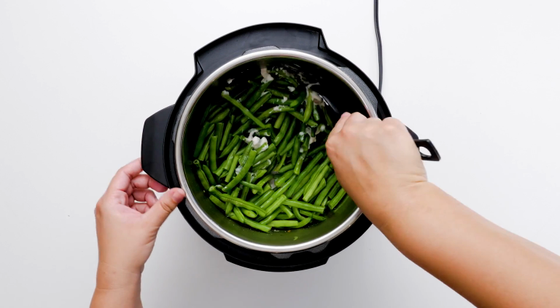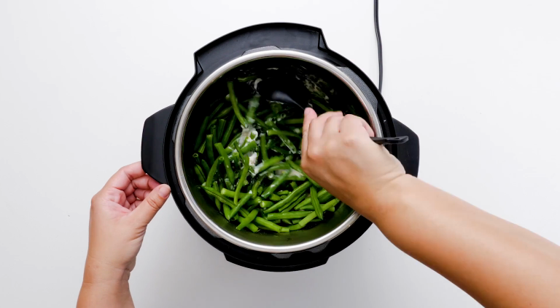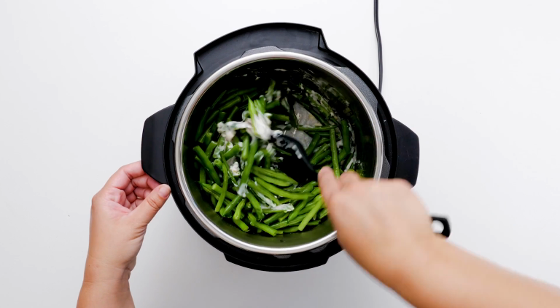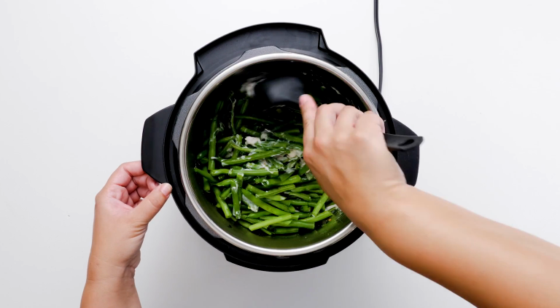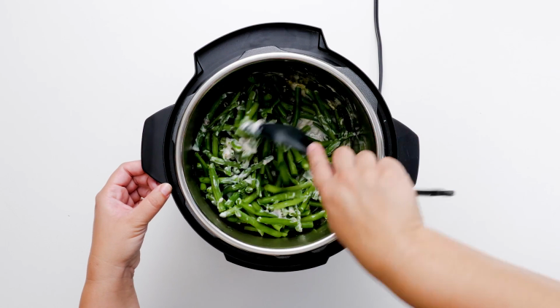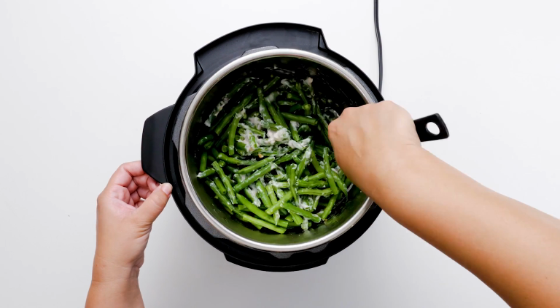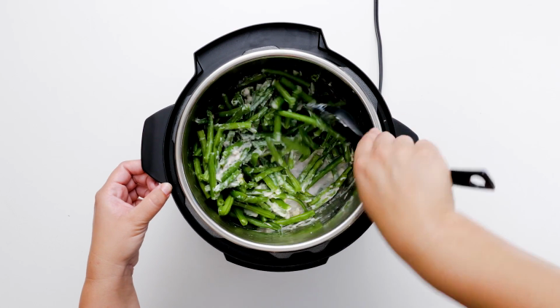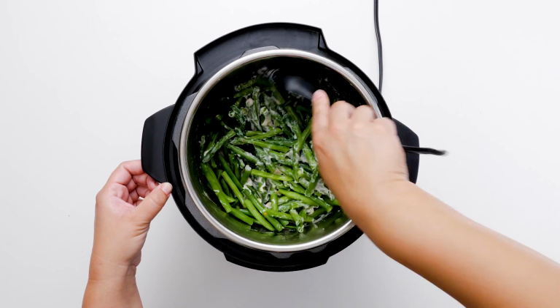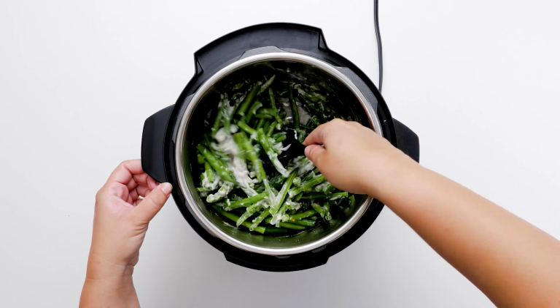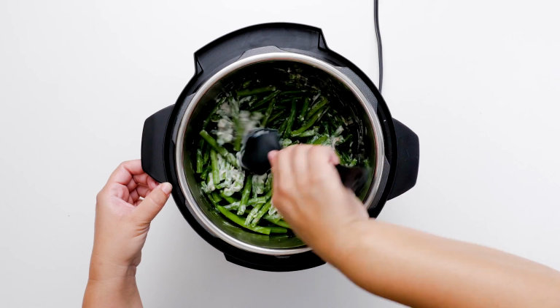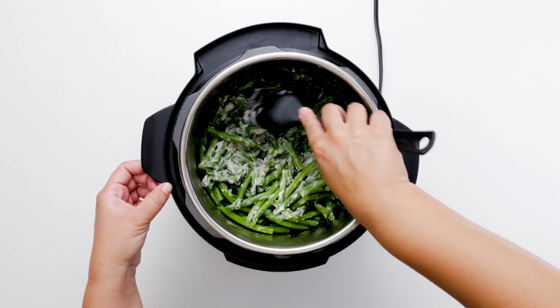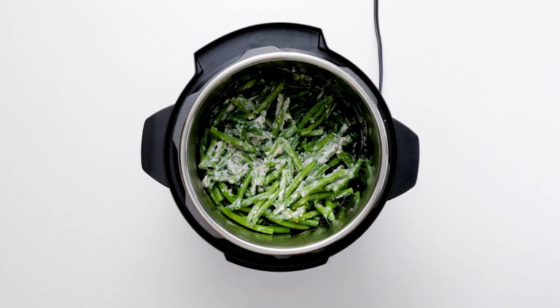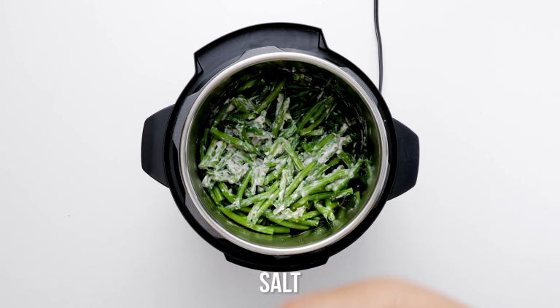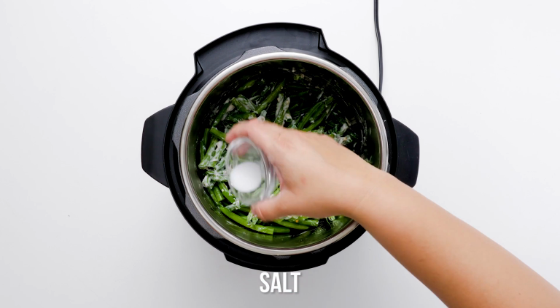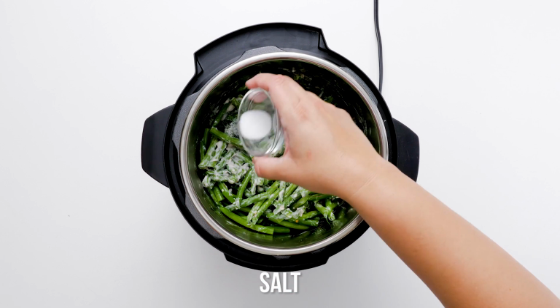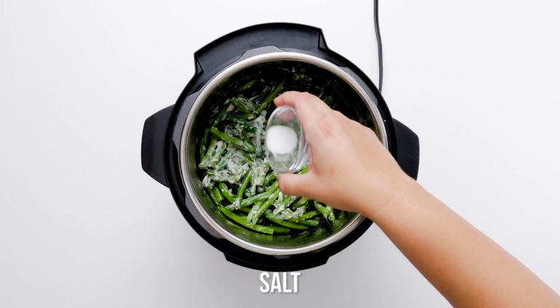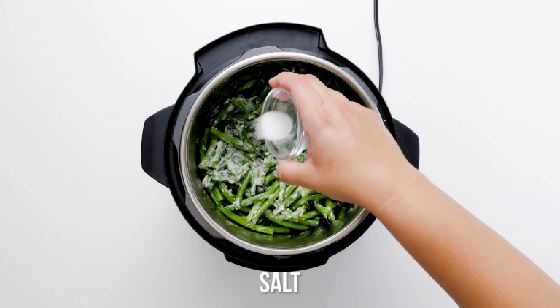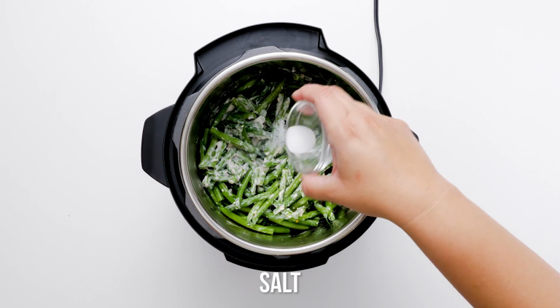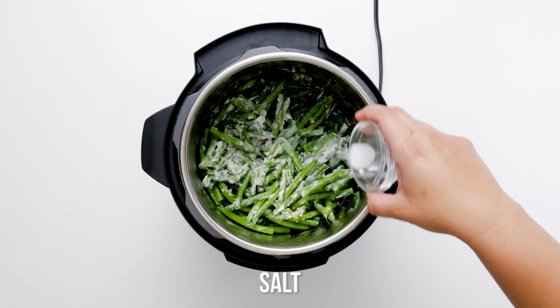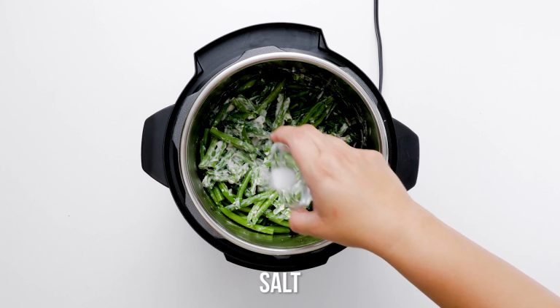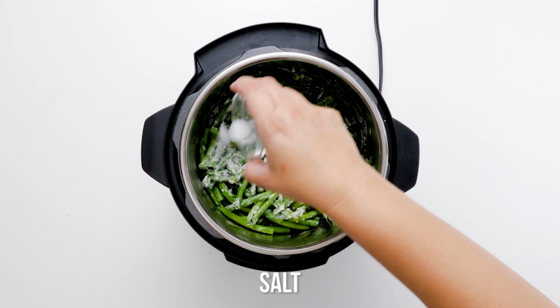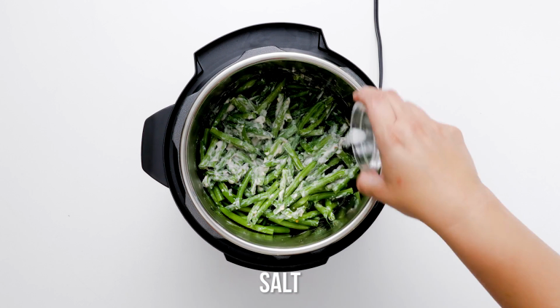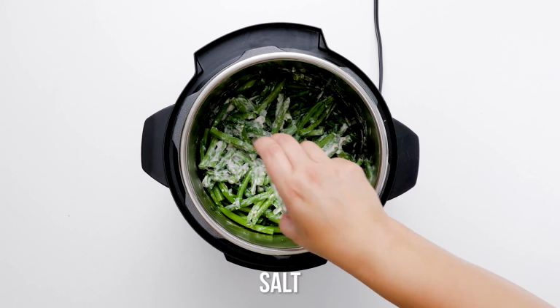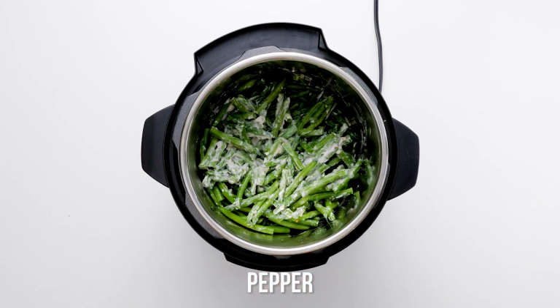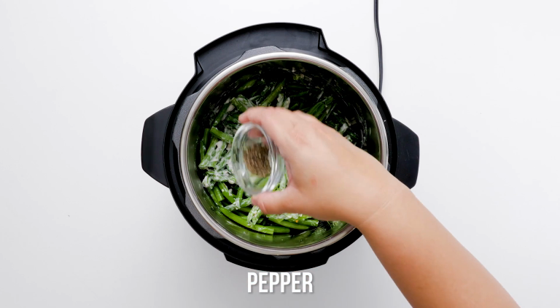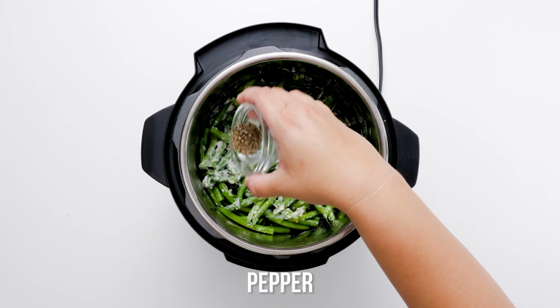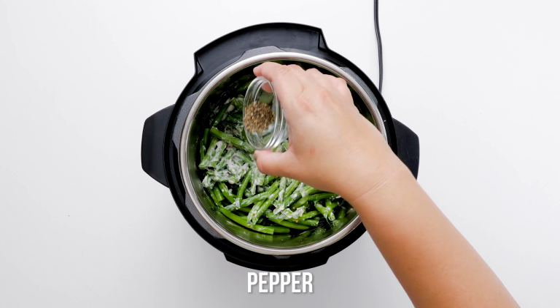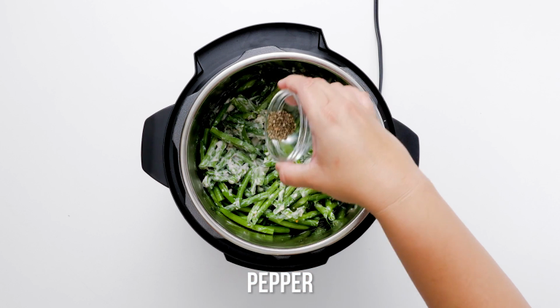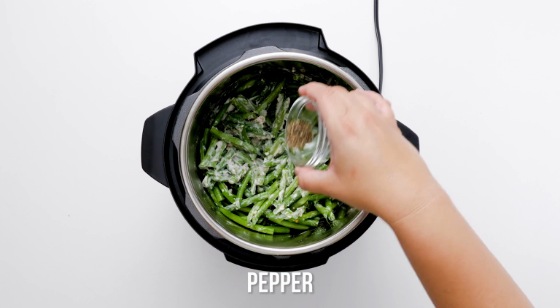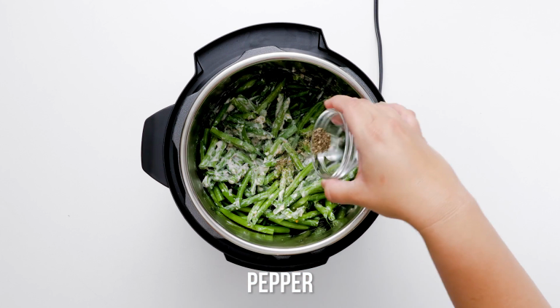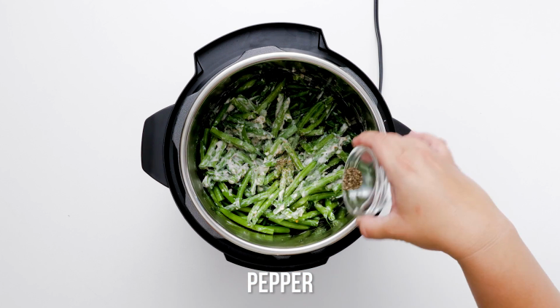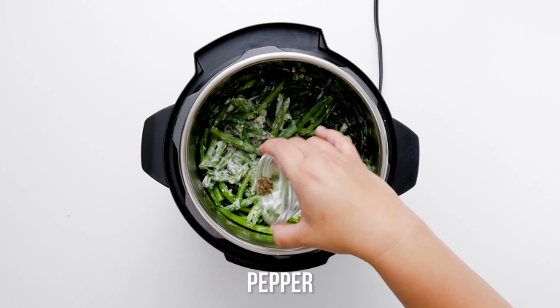With two kinds of cheese and a rich mushroom soup, this casserole is as gooey and rich as they come. The crunch of the panko and fried onions — and who doesn't love fried onions — makes this dish a winner.